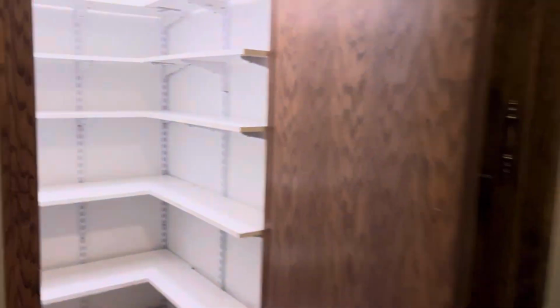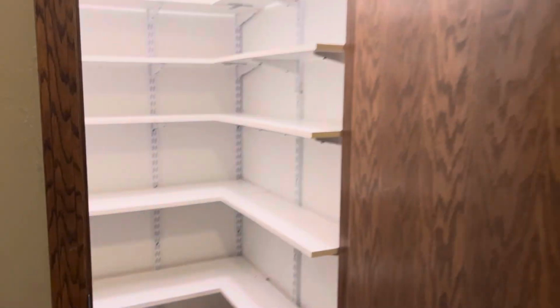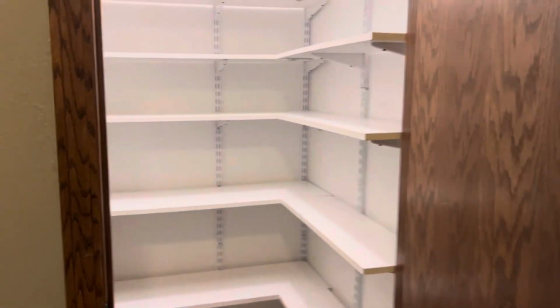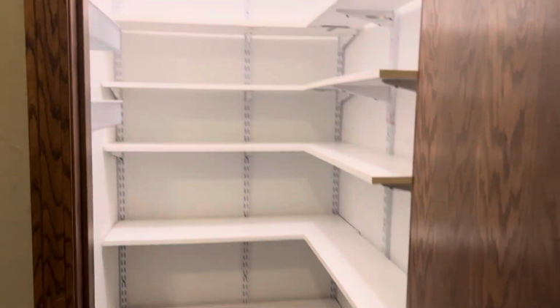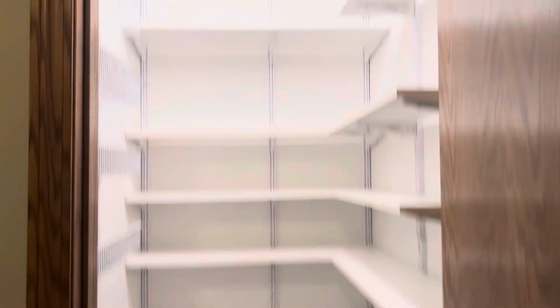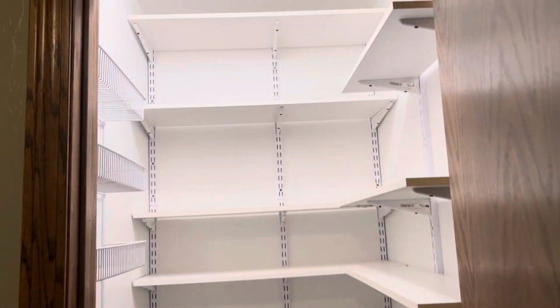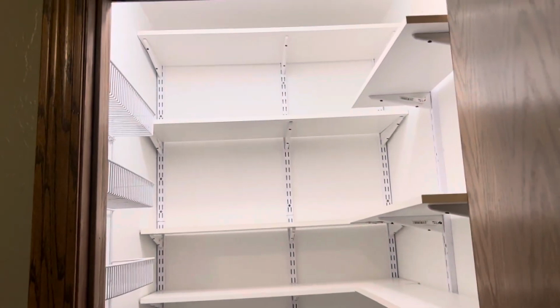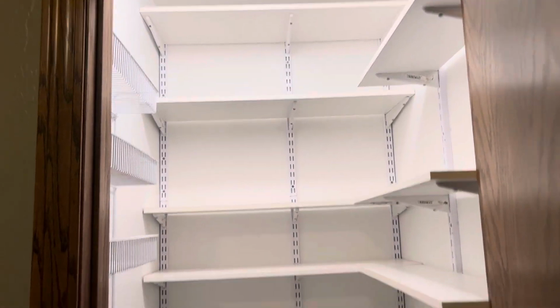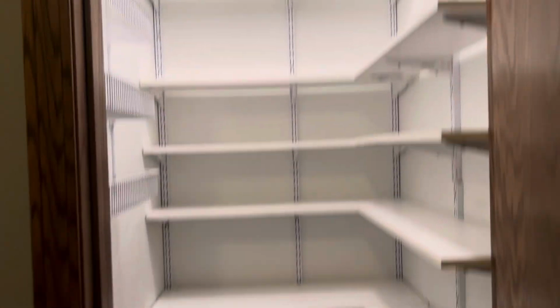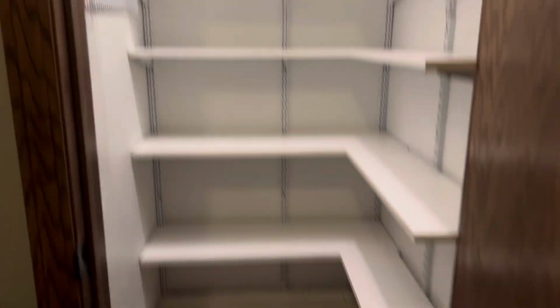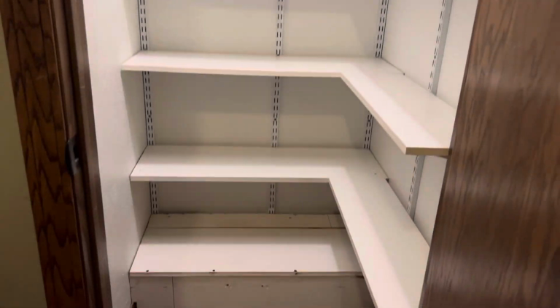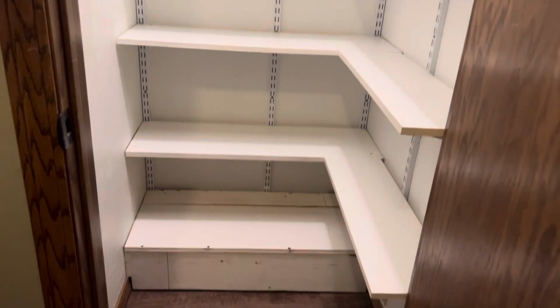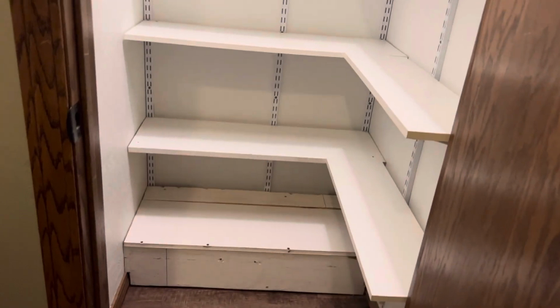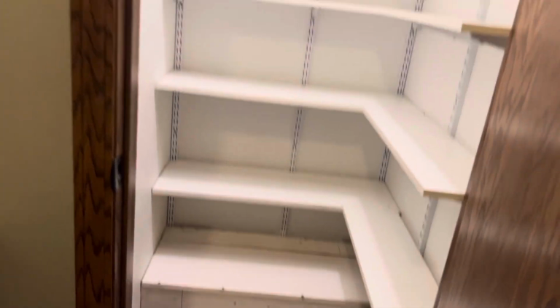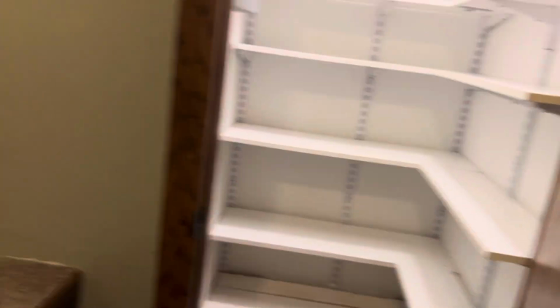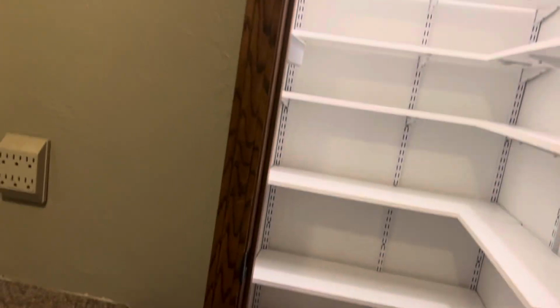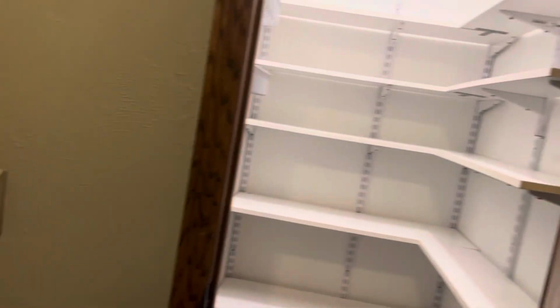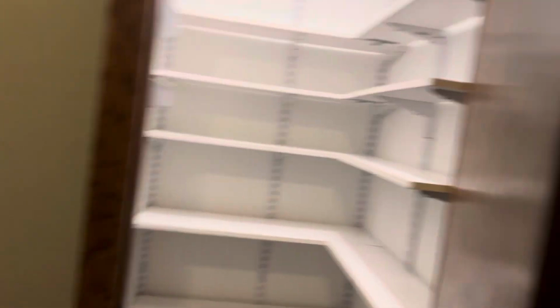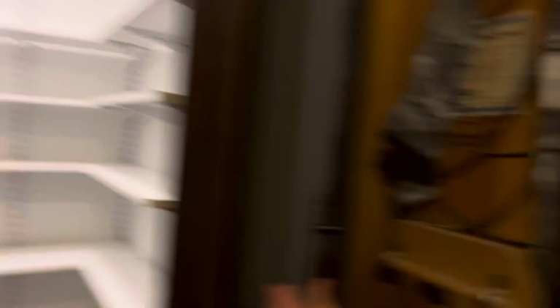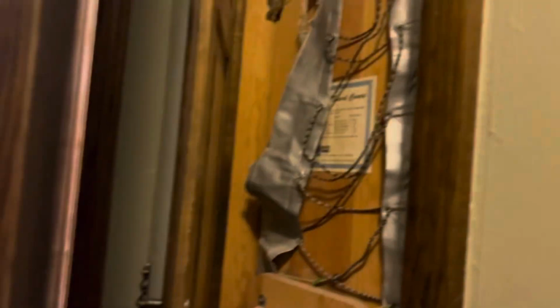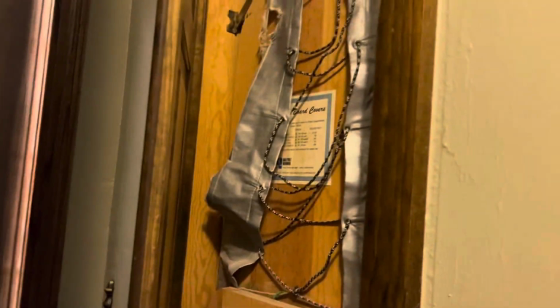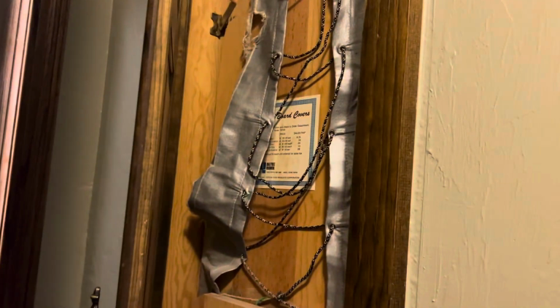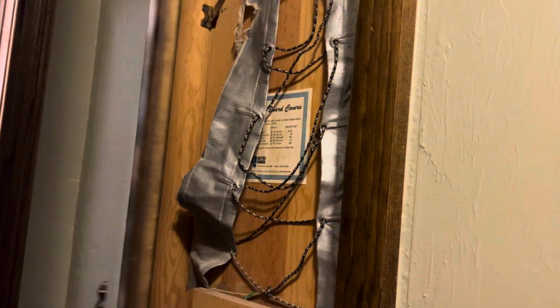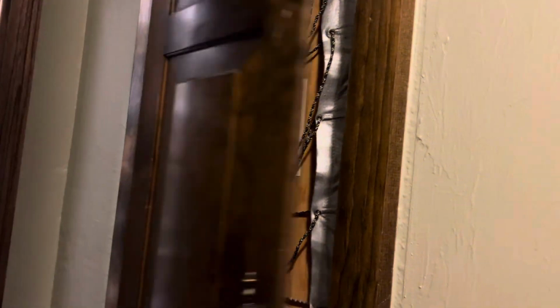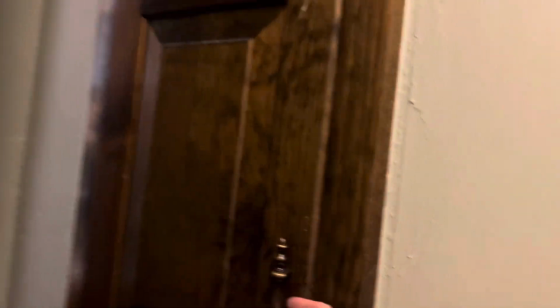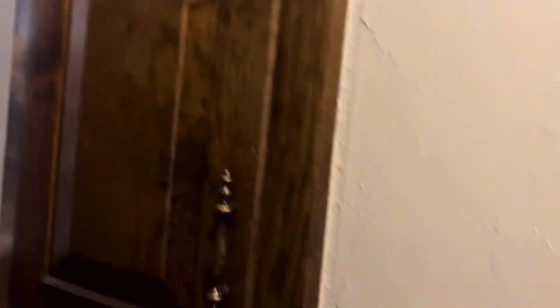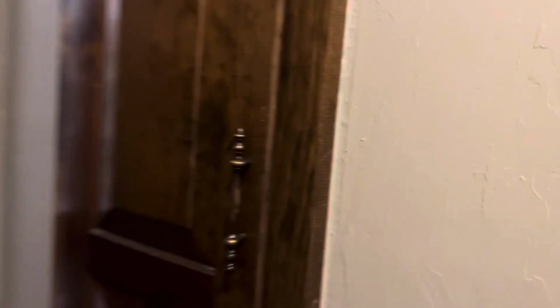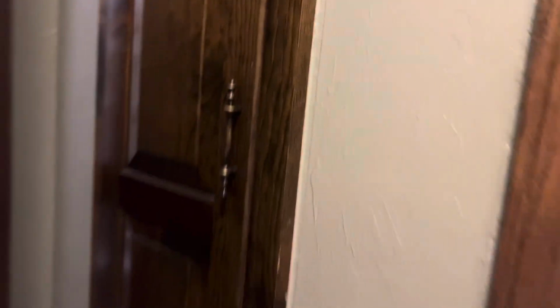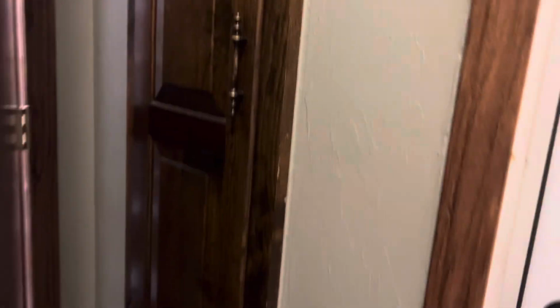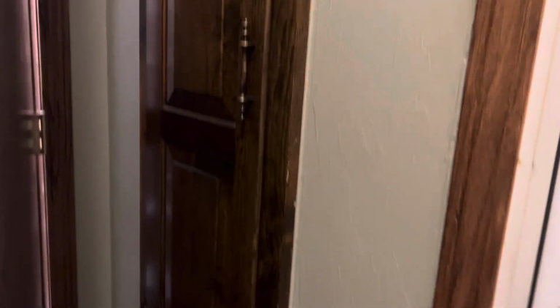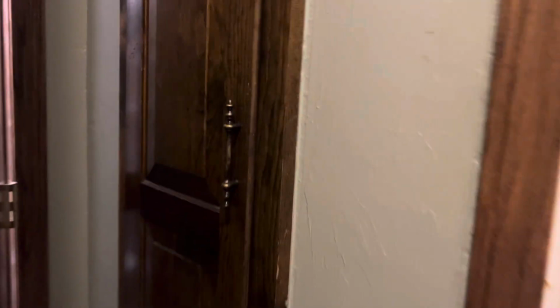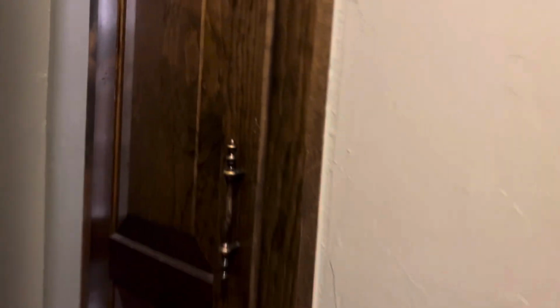Look at this pantry — I love this pantry. It's got a light. And then you have a built-in ironing board.